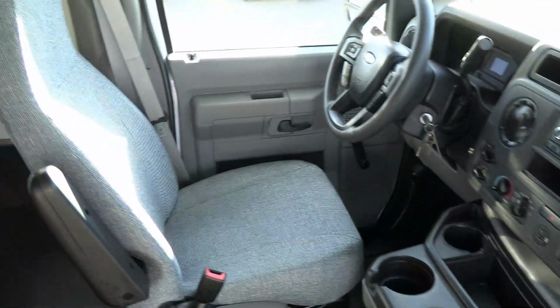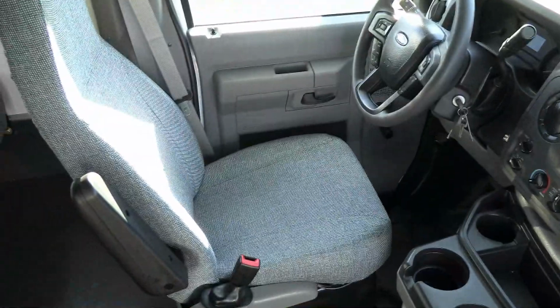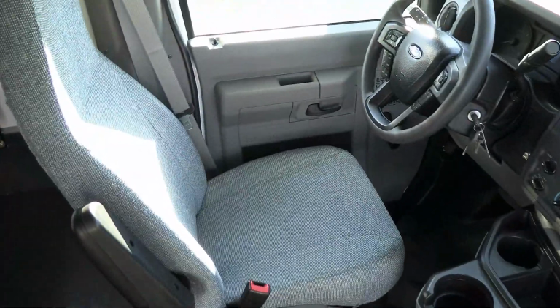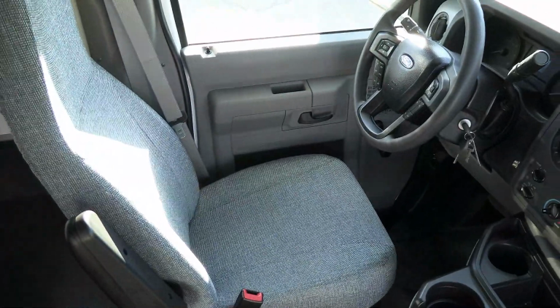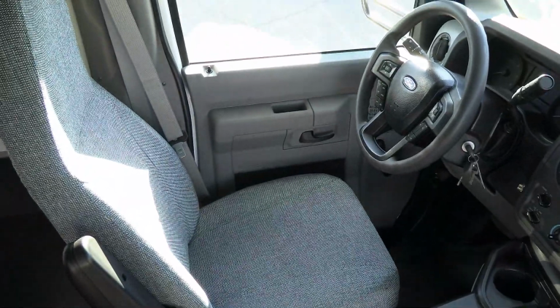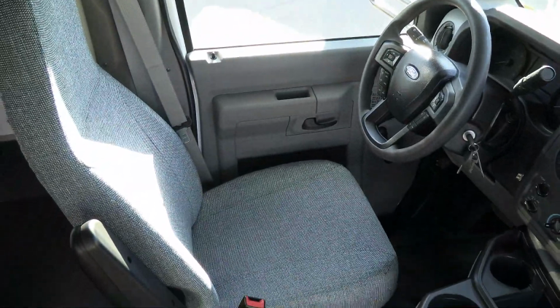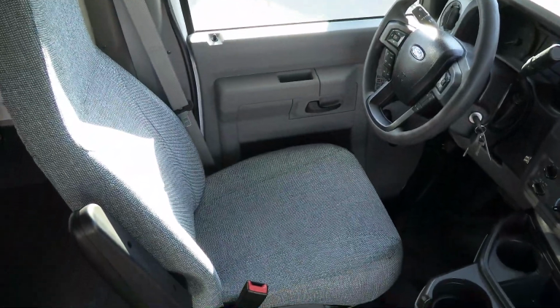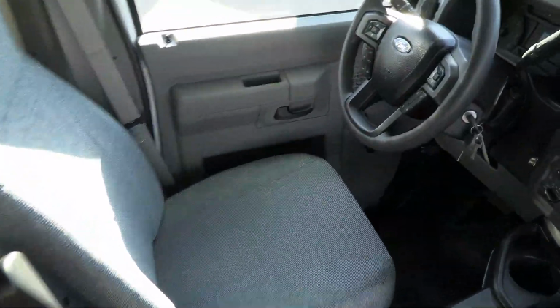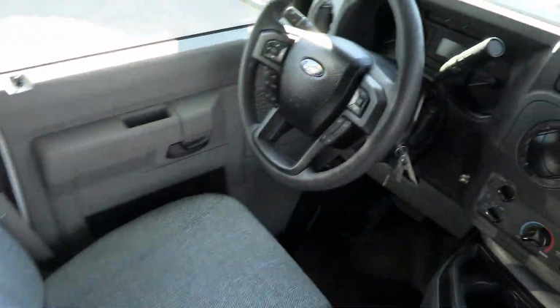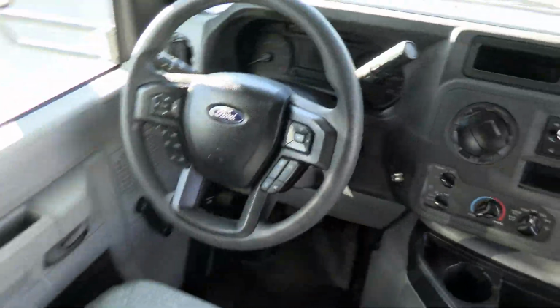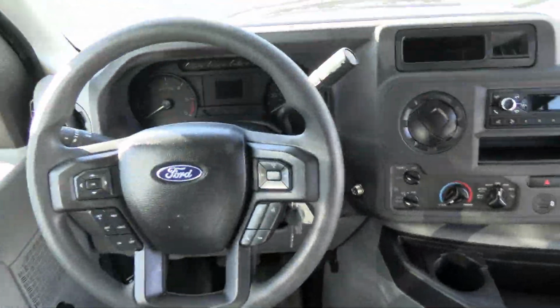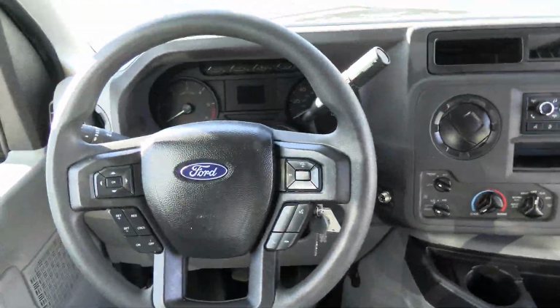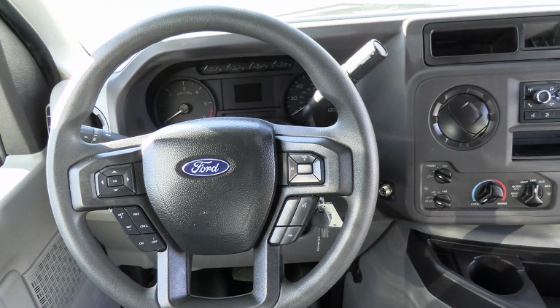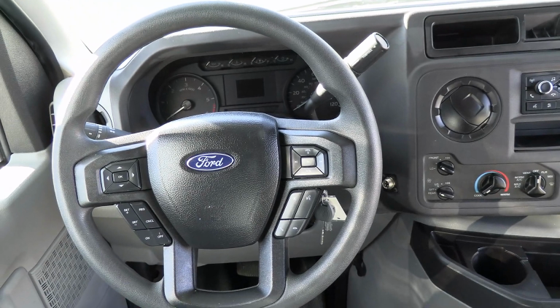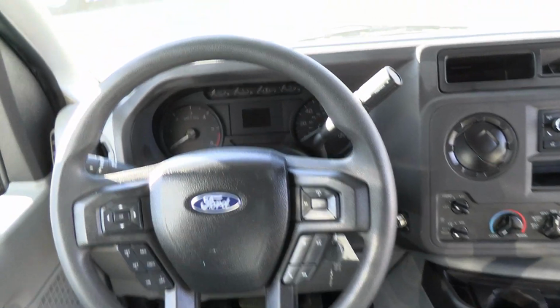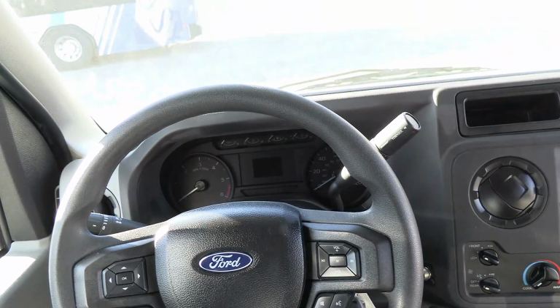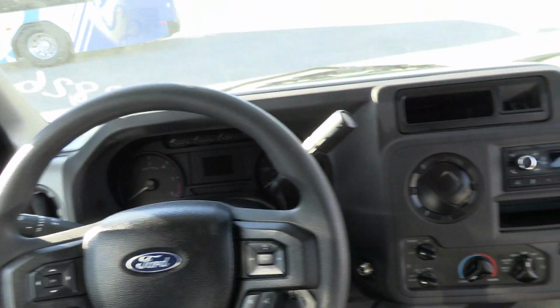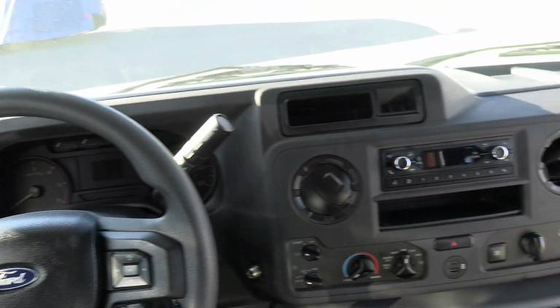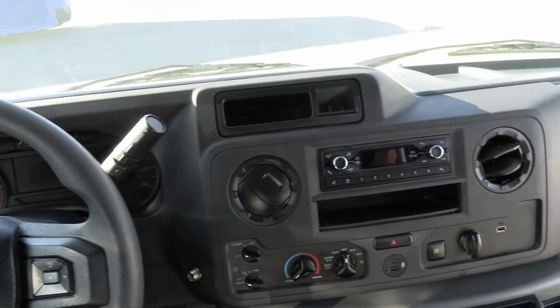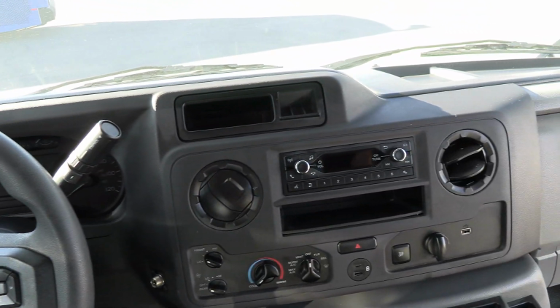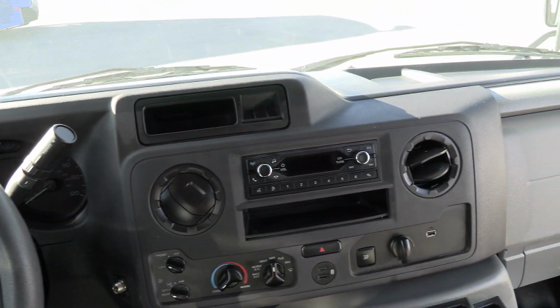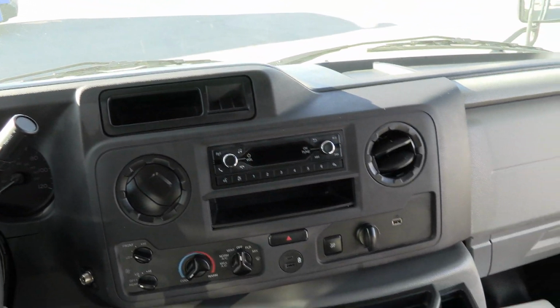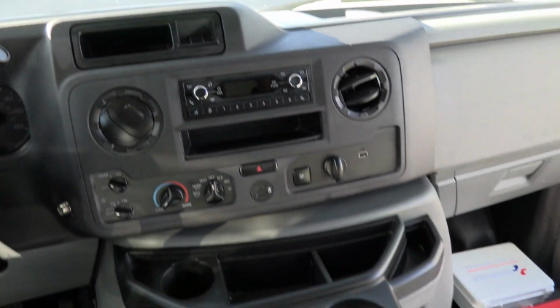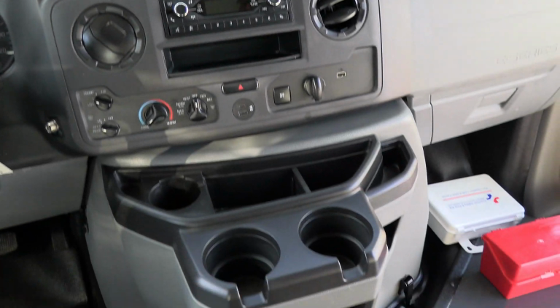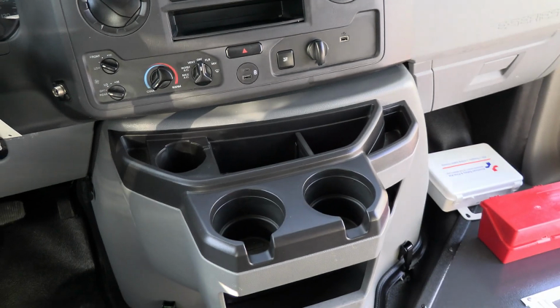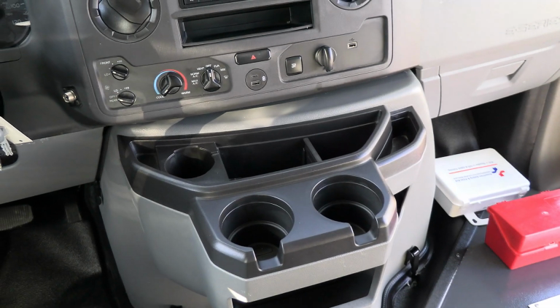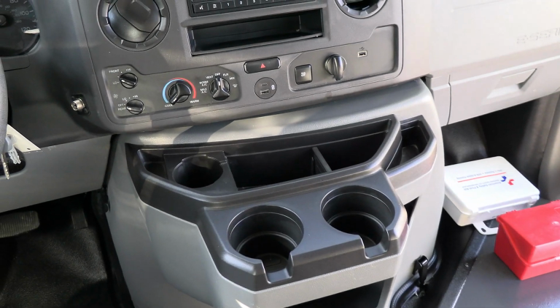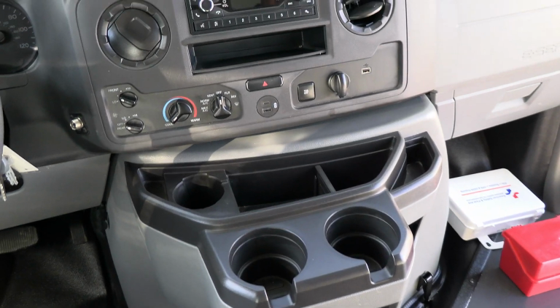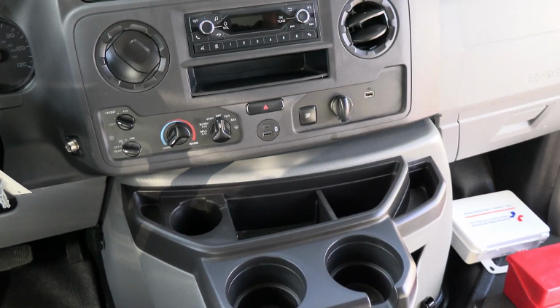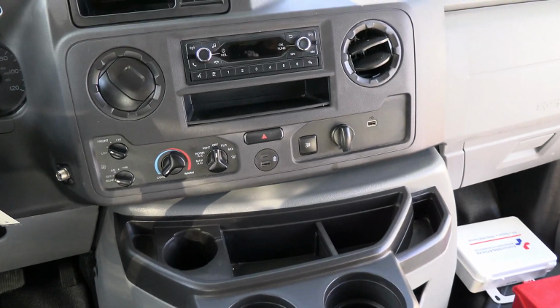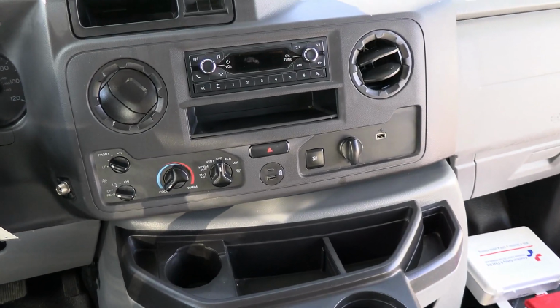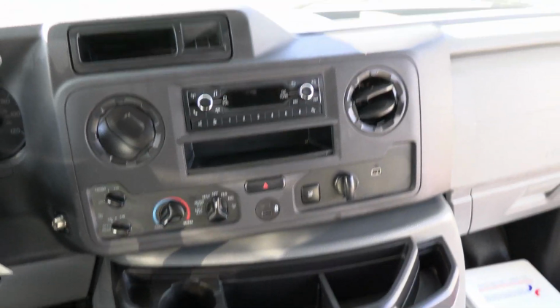That good-looking 2024 dash — steering wheel, tilt, cruise control. Of course you've got AM/FM radio, USB ports, and the new rapid charge port there.